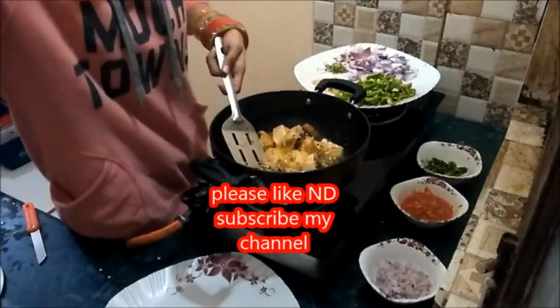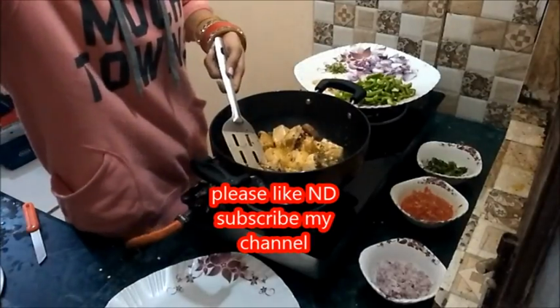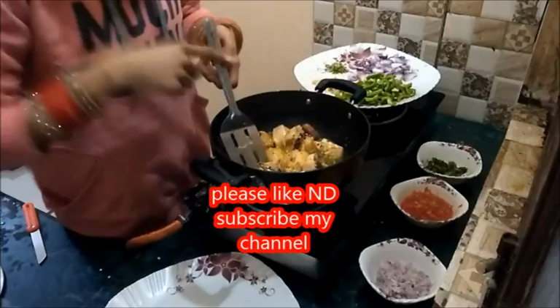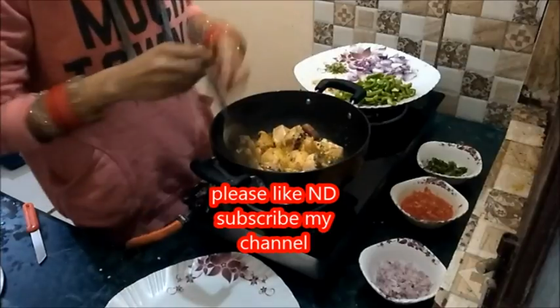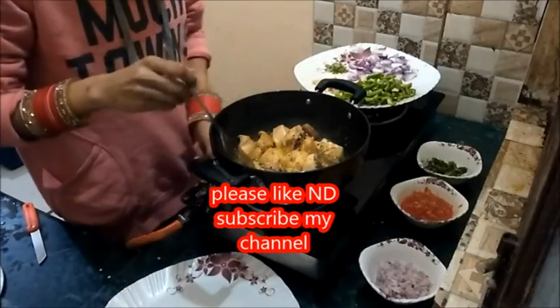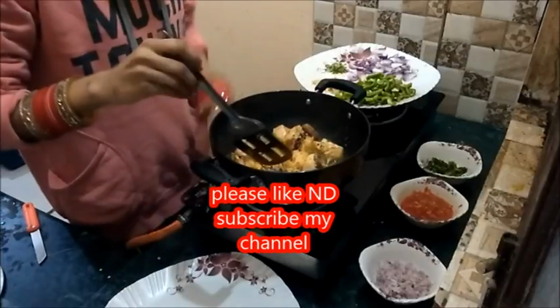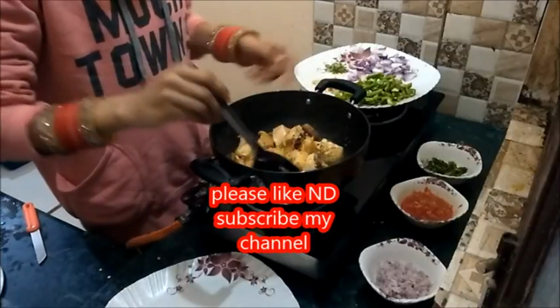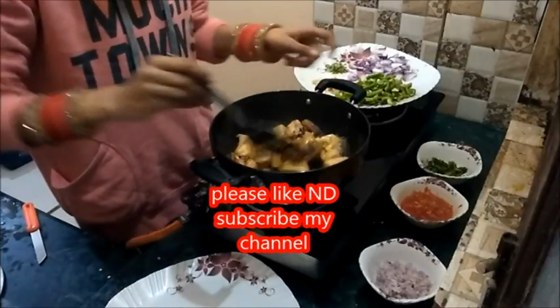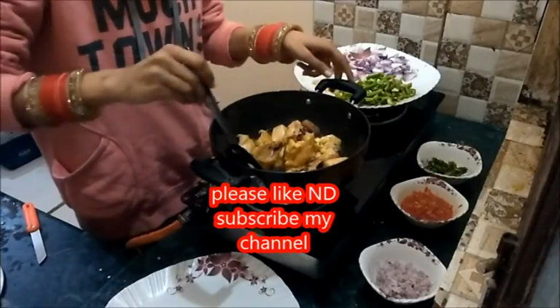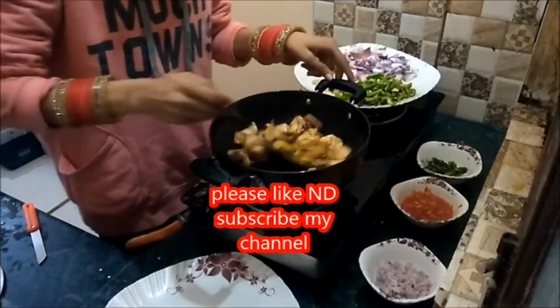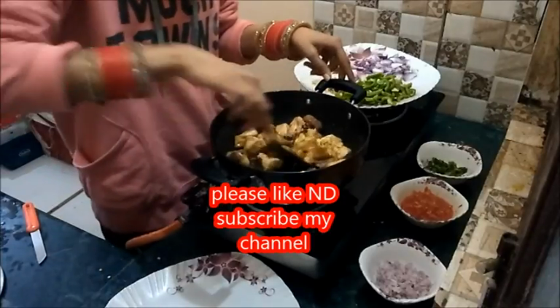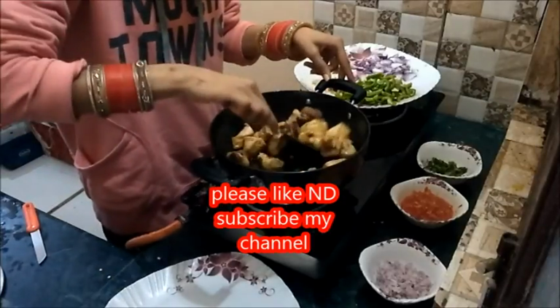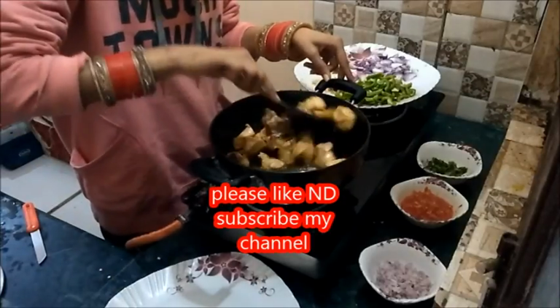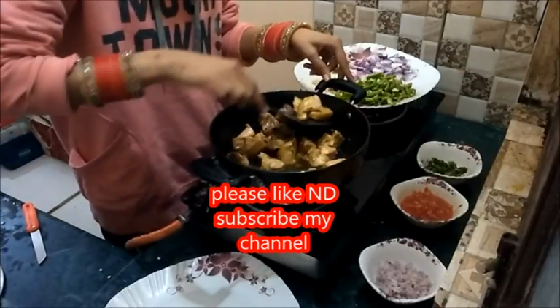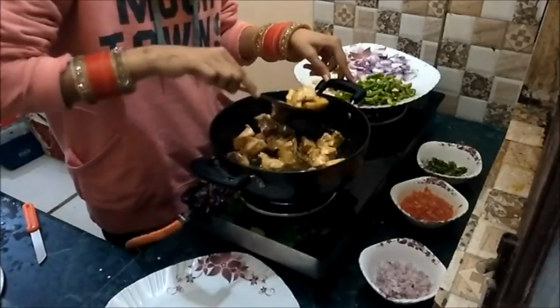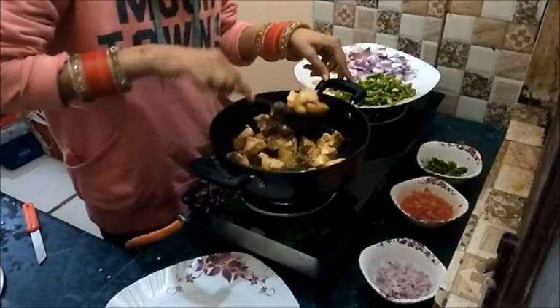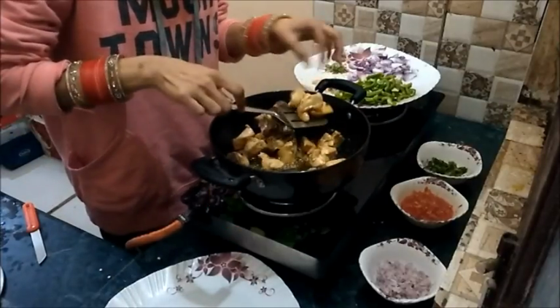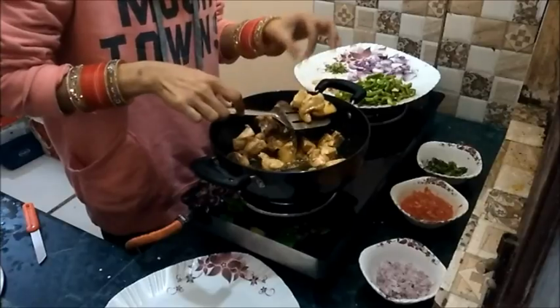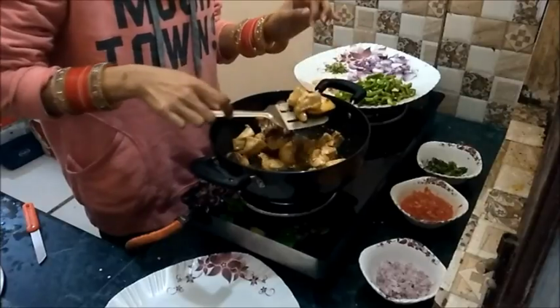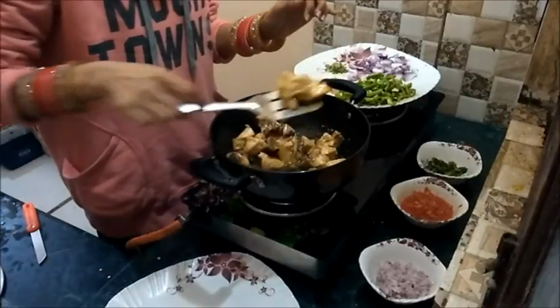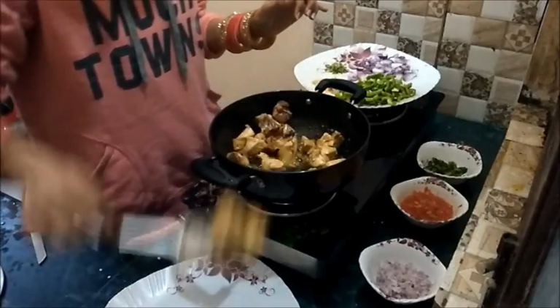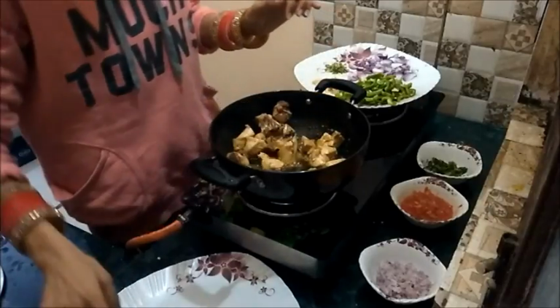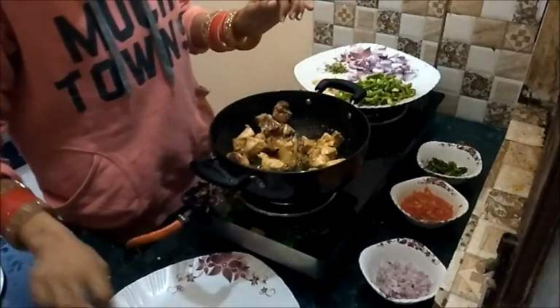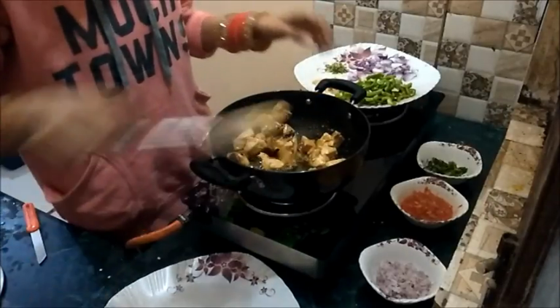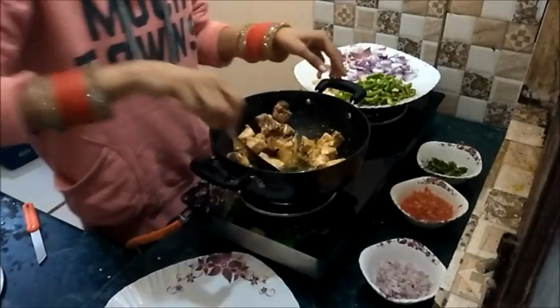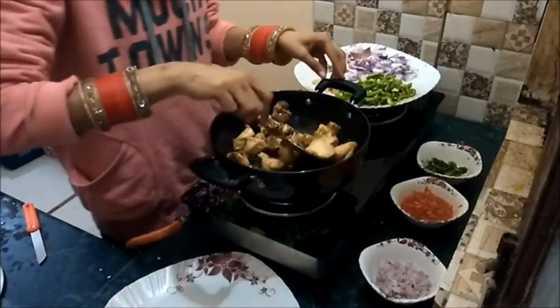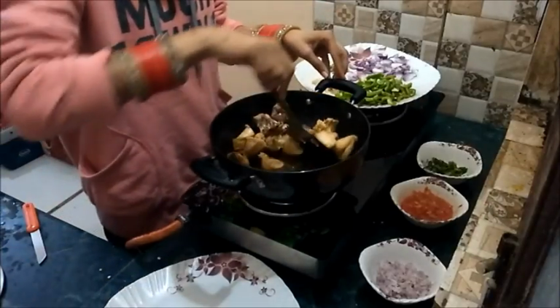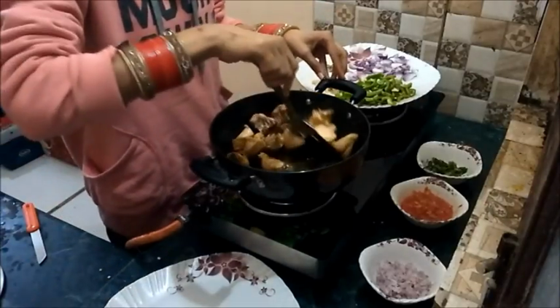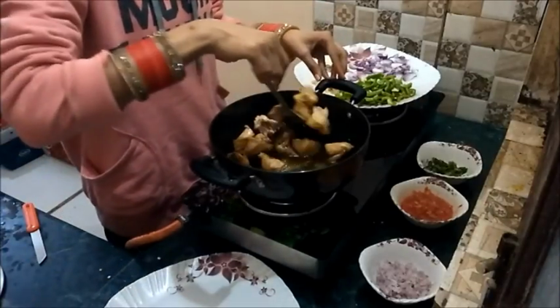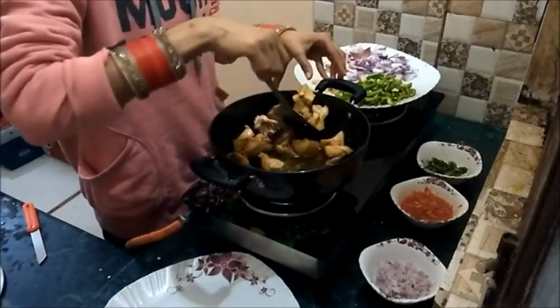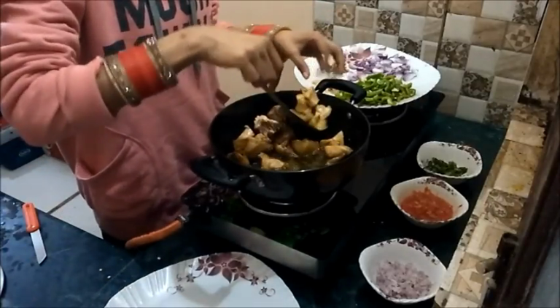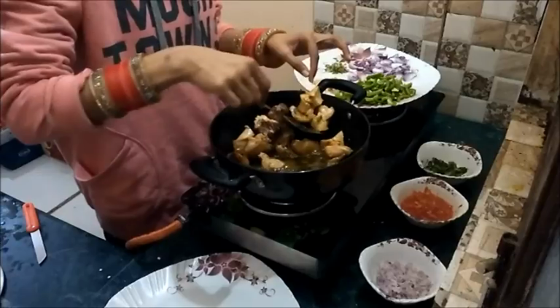After cooking it for 5 minutes, the color of the chicken gets changed. If you don't want to re-fry it, you can adjust accordingly.